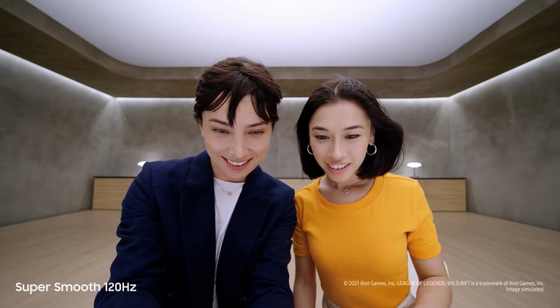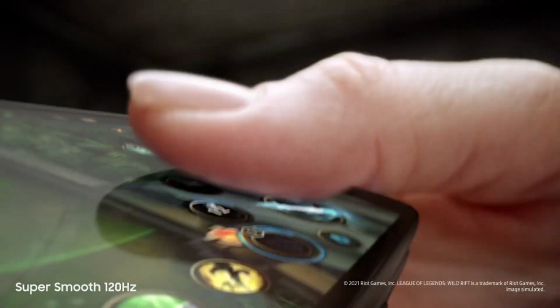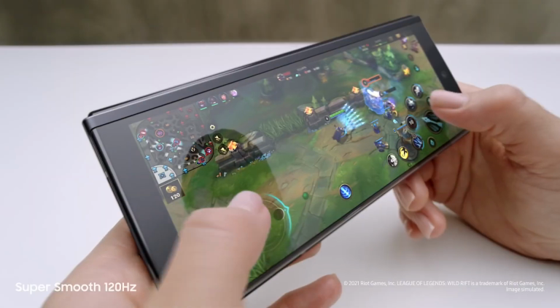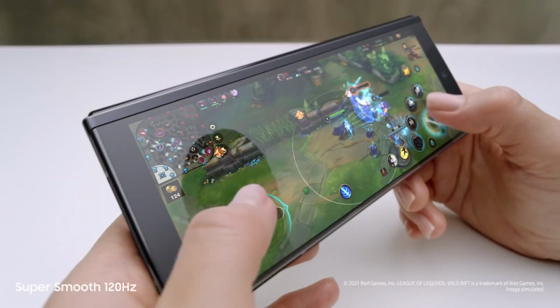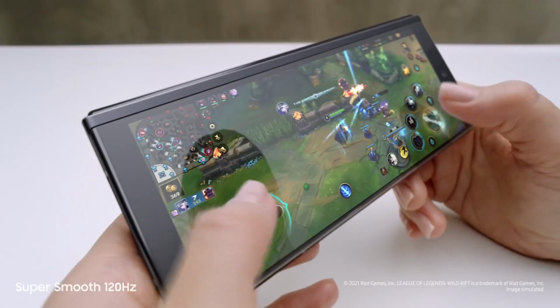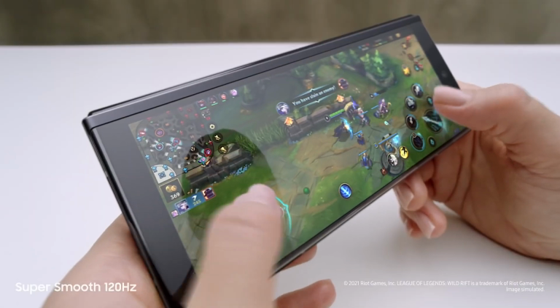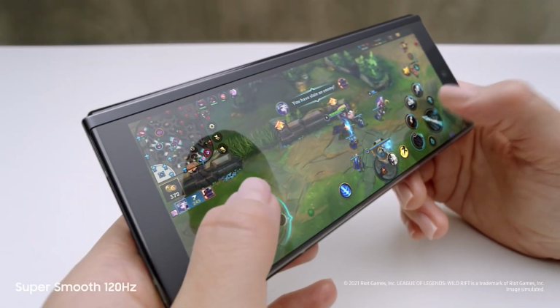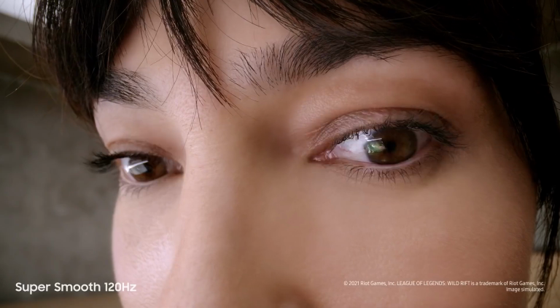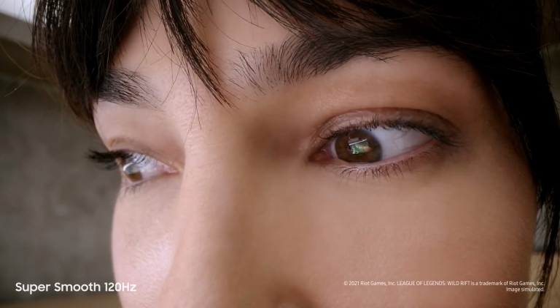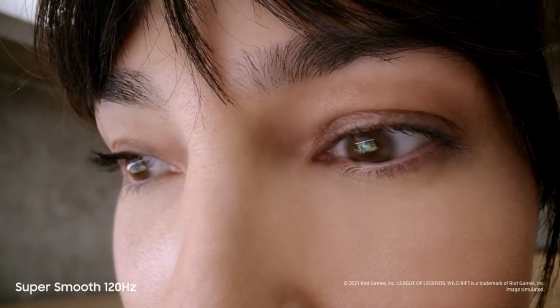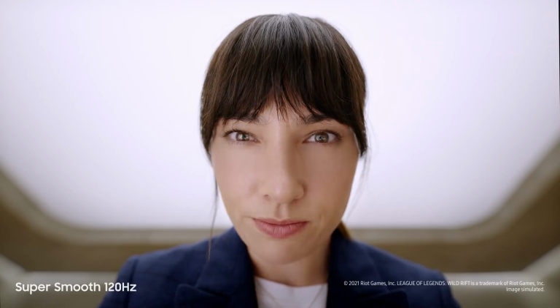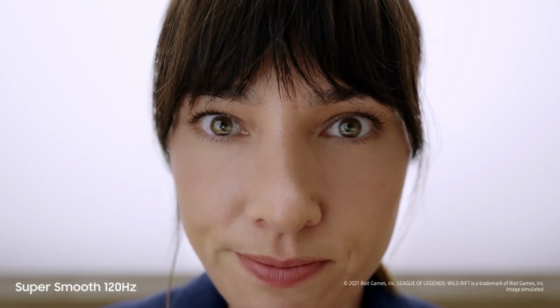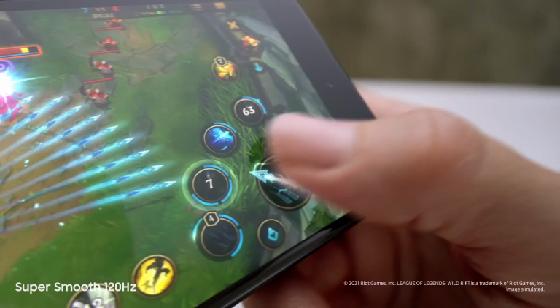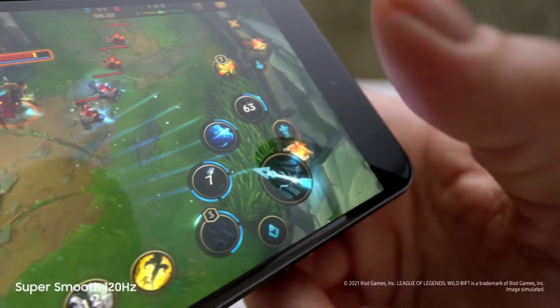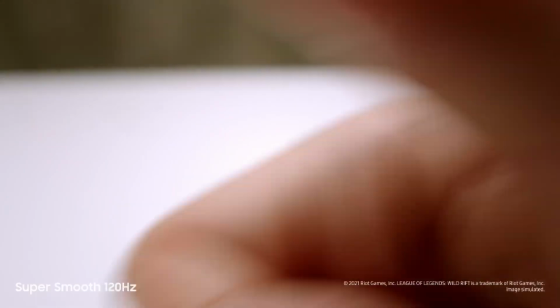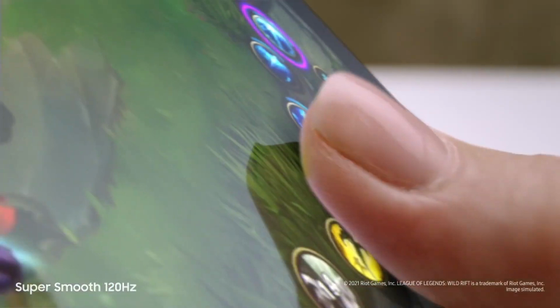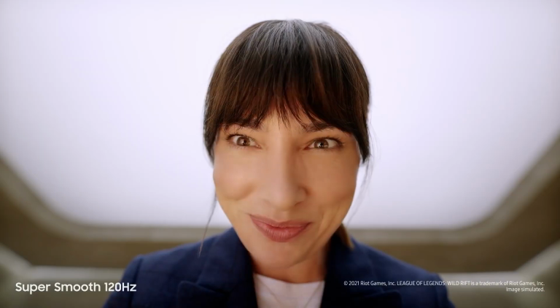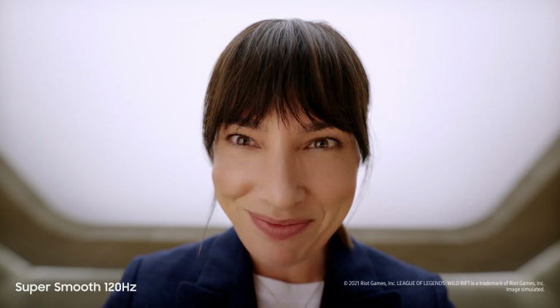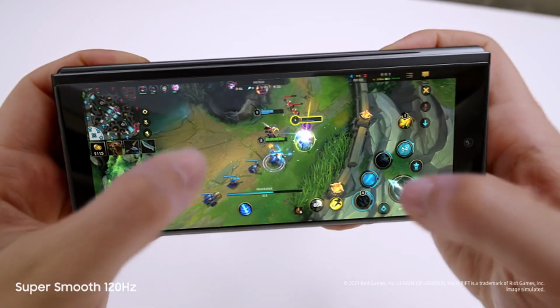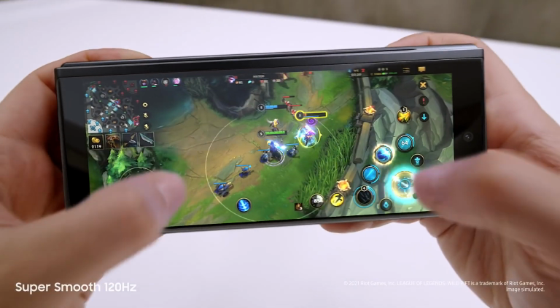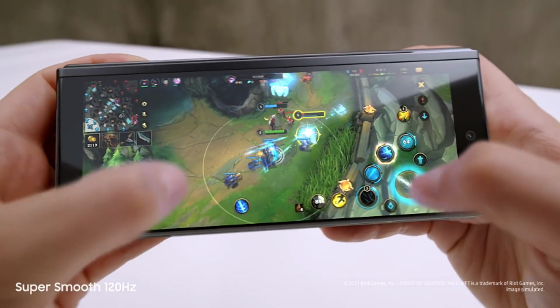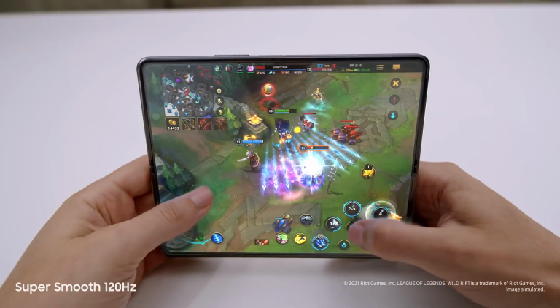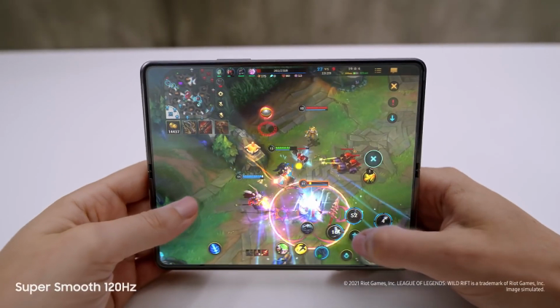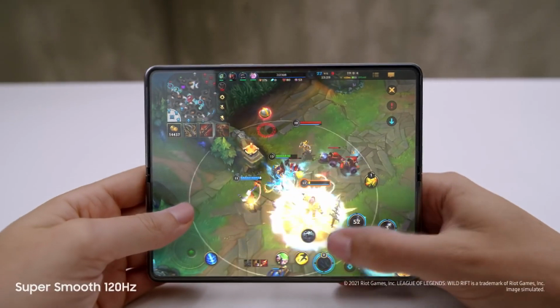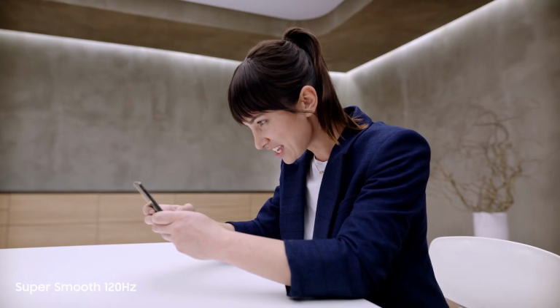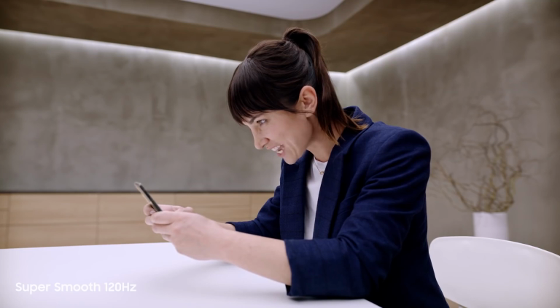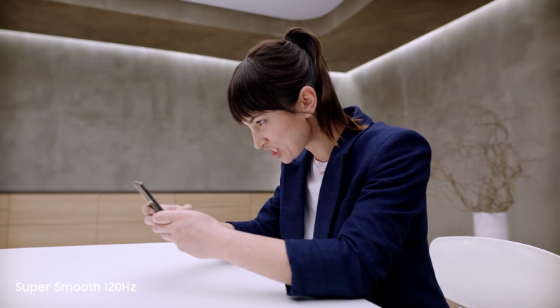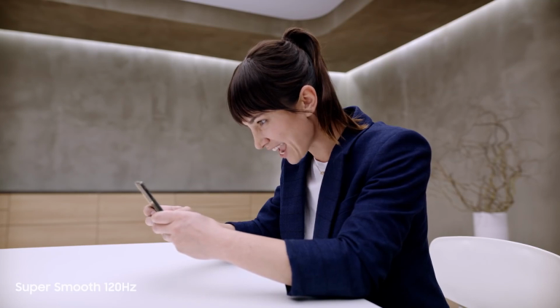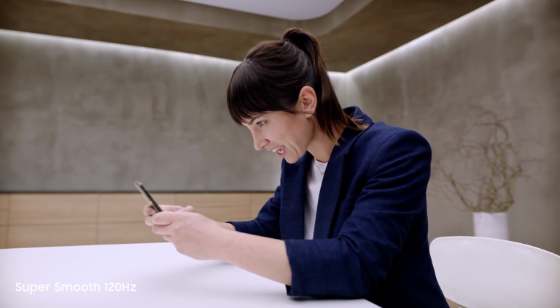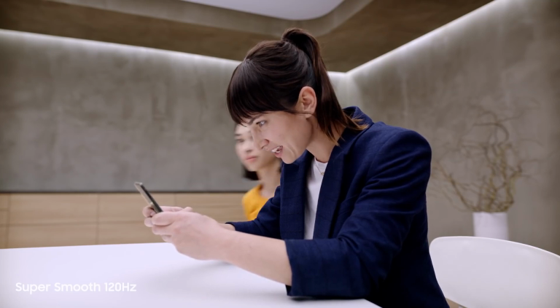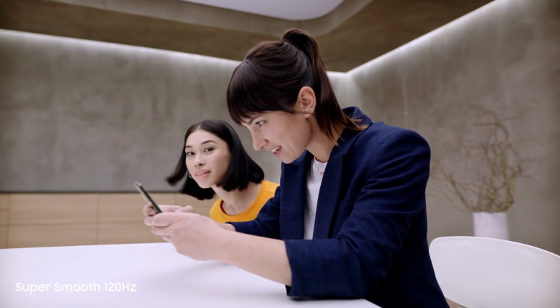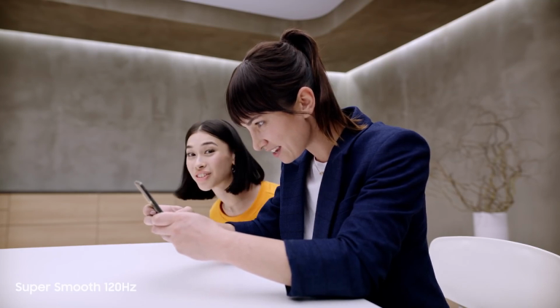Dynamic AMOLED, two times super smooth 120Hz display — up to twice as fast as most 60Hz mobile screens. On the cover screen and the main screen, this is edge-of-your-seat gaming. Literally.